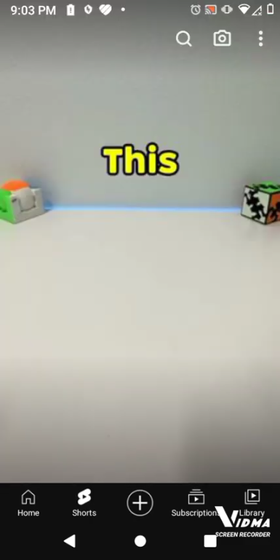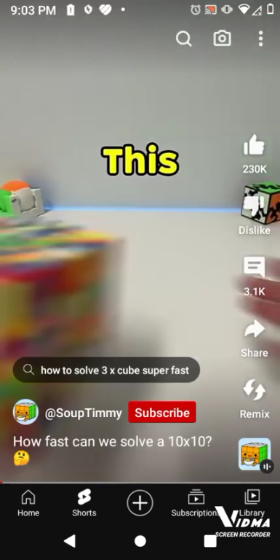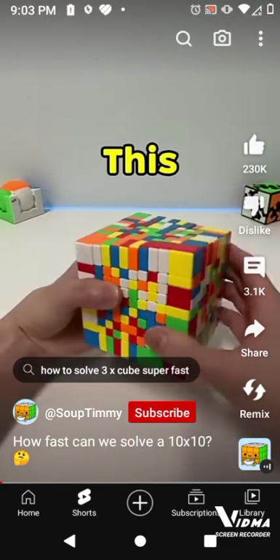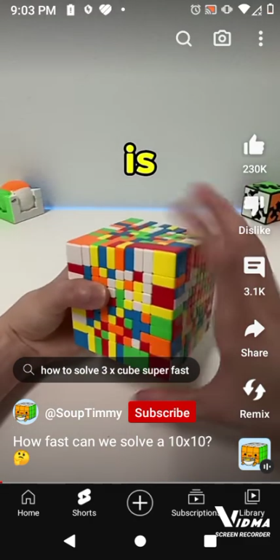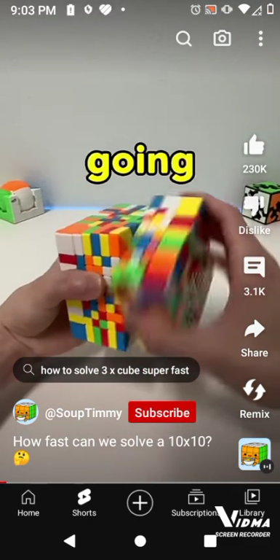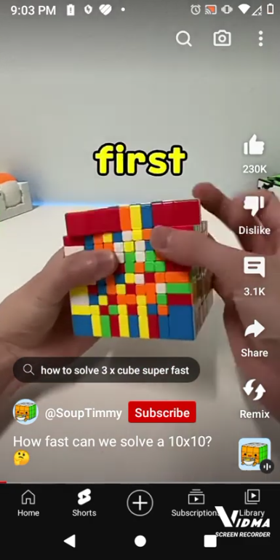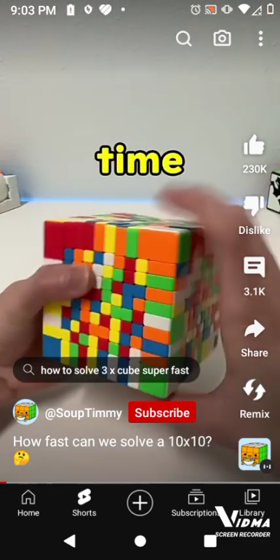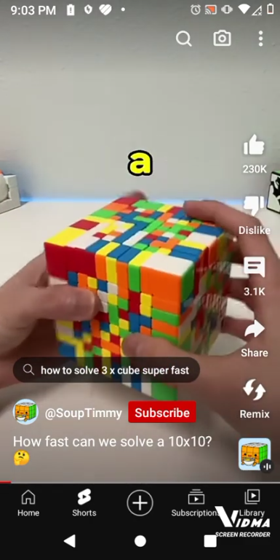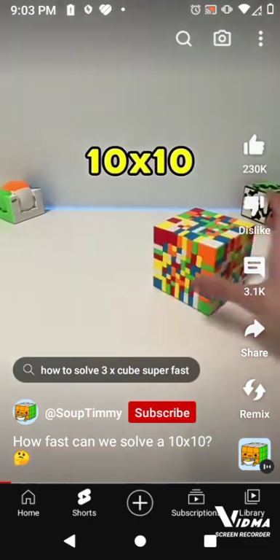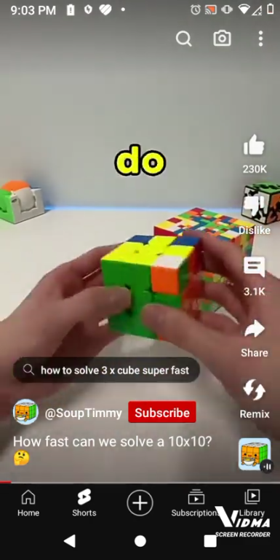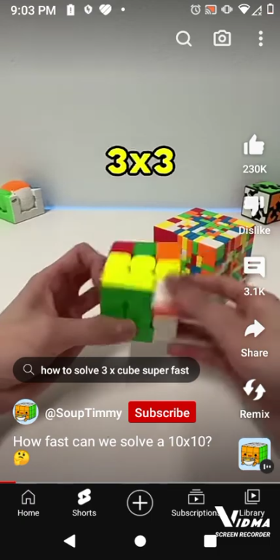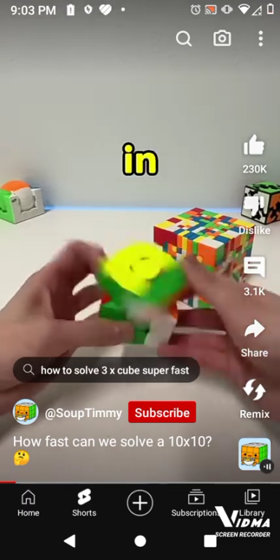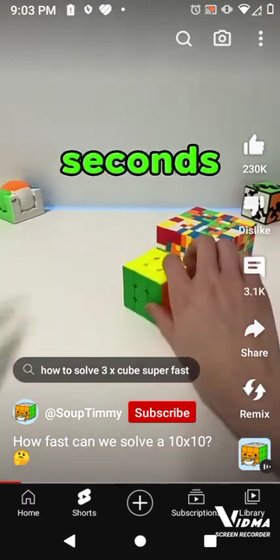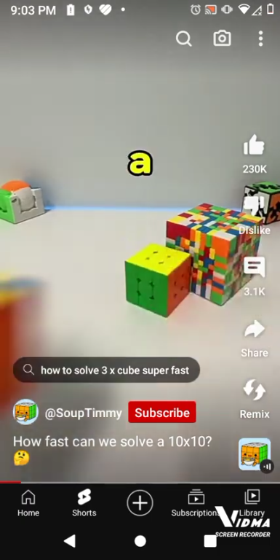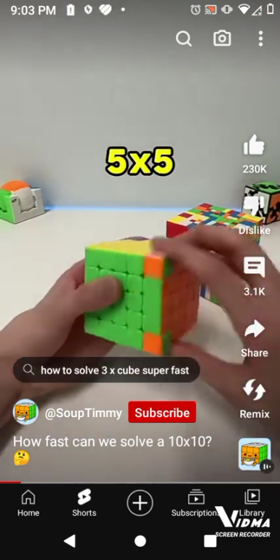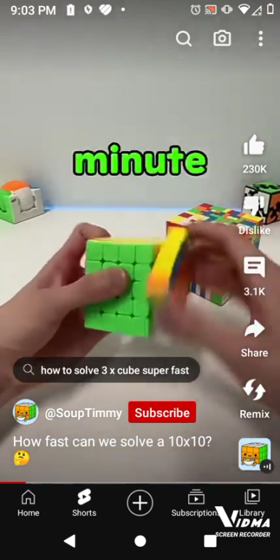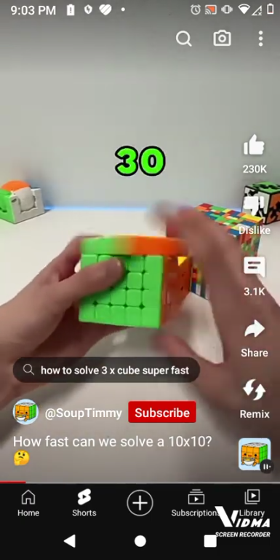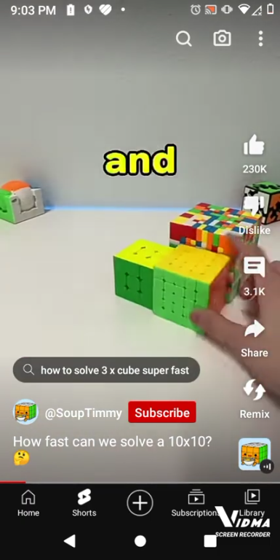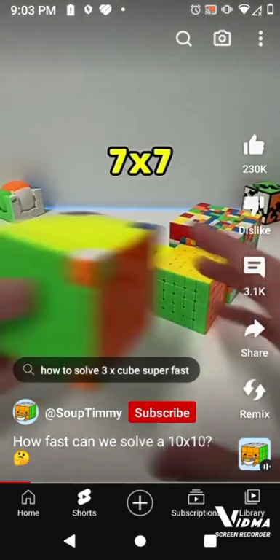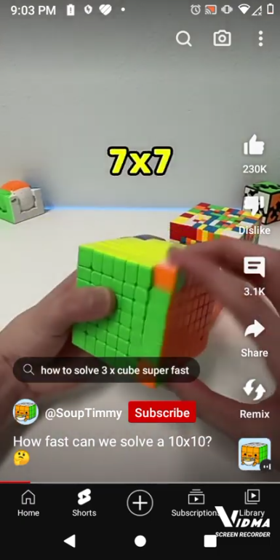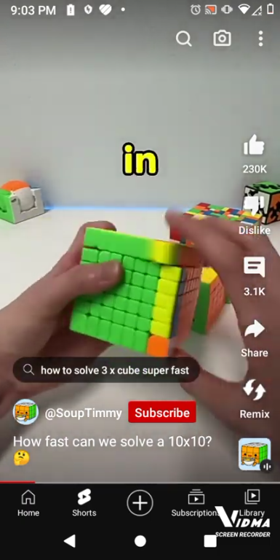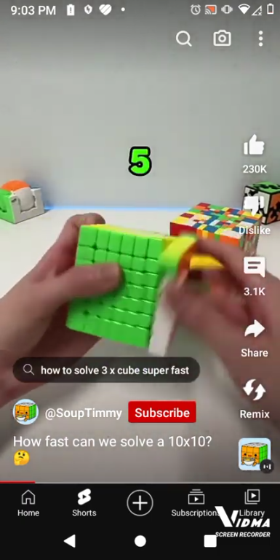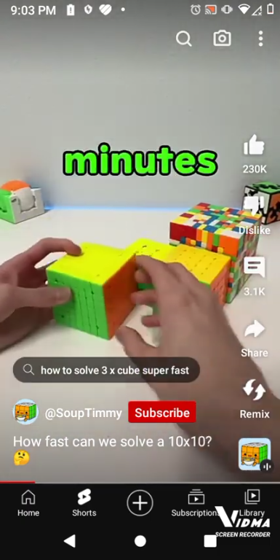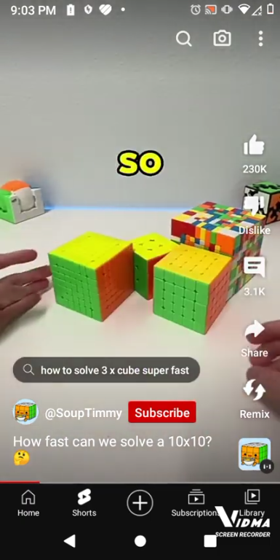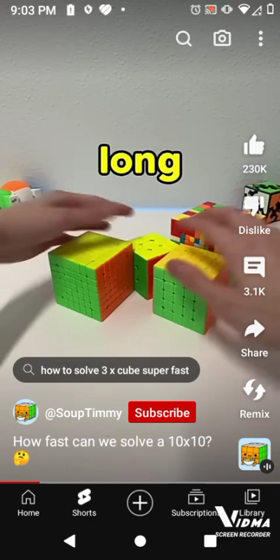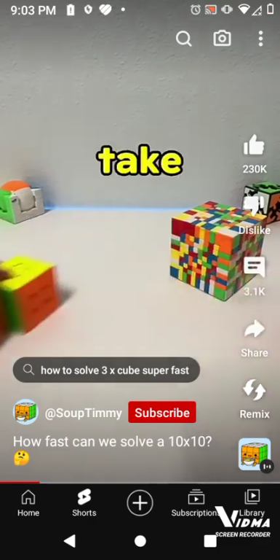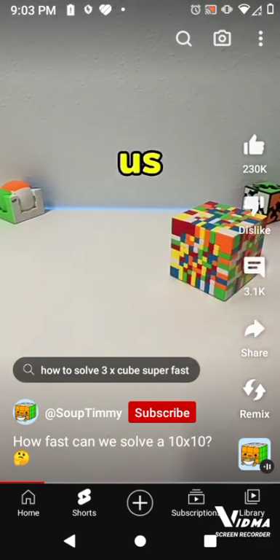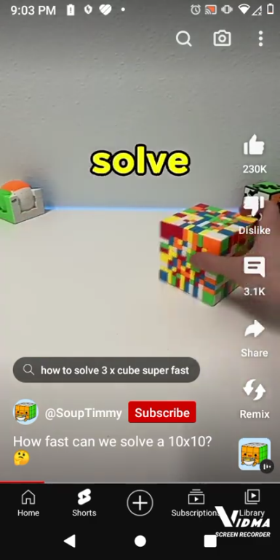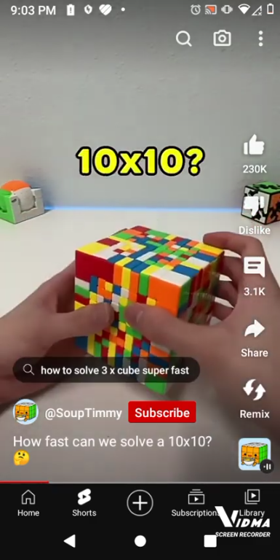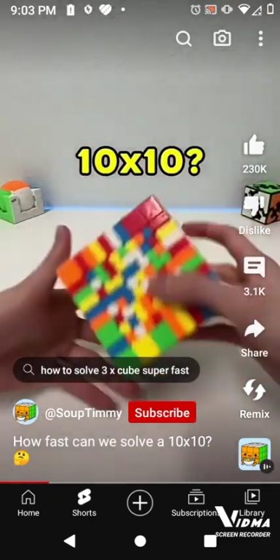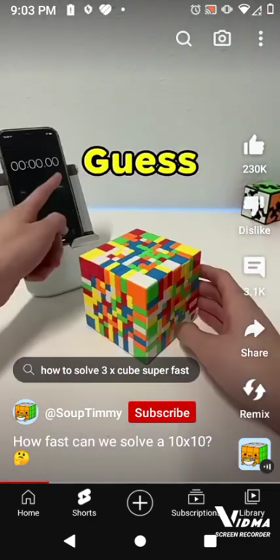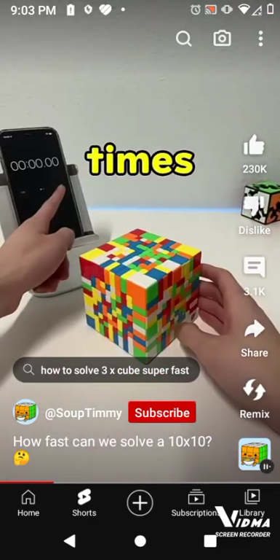This is going to be my first time solving a 10x10. I can do a 3x3 in 9 seconds, a 5x5 in a minute and 30, and a 7x7 in 5 minutes. So how long would it take for us to solve a 10x10? Guess your time is below.